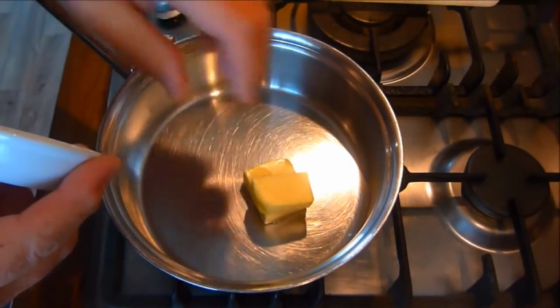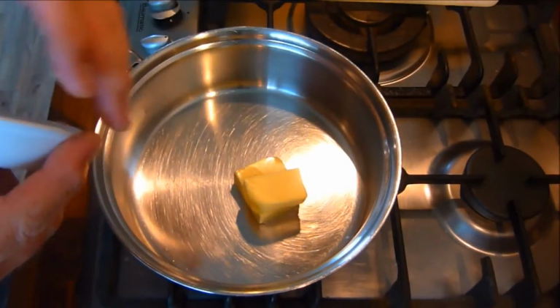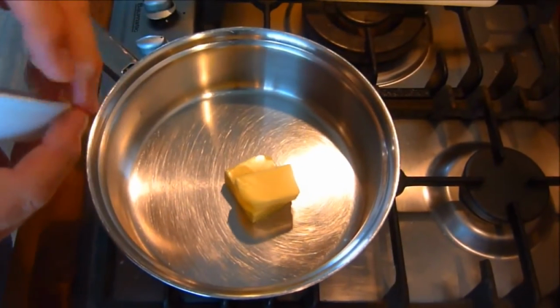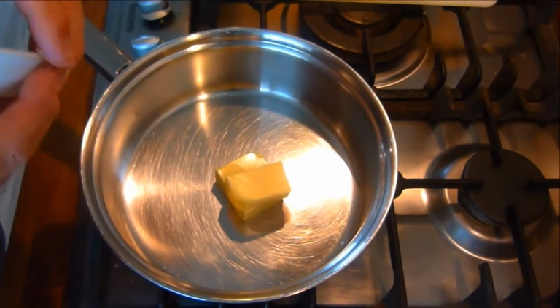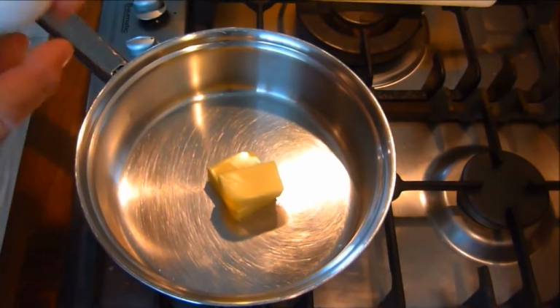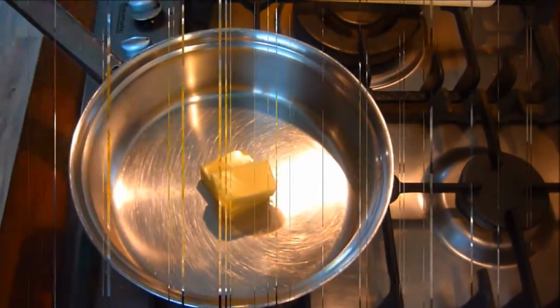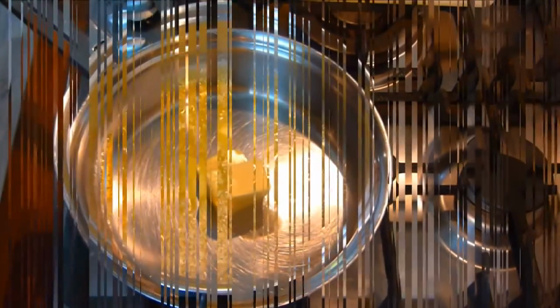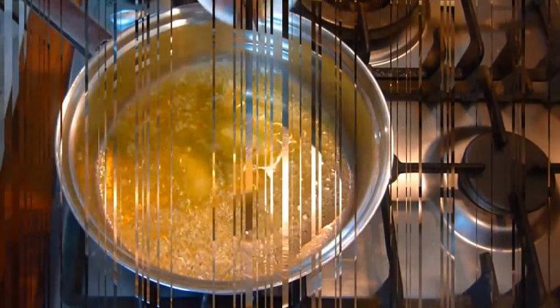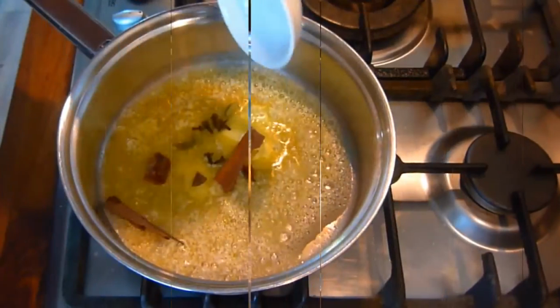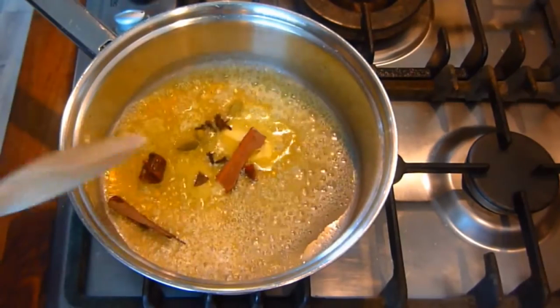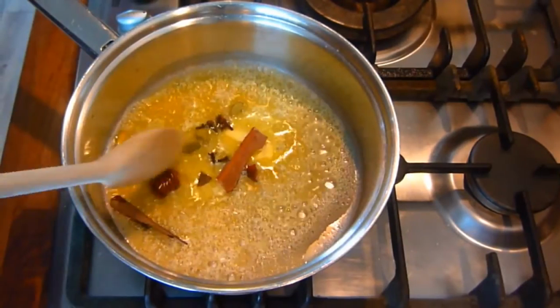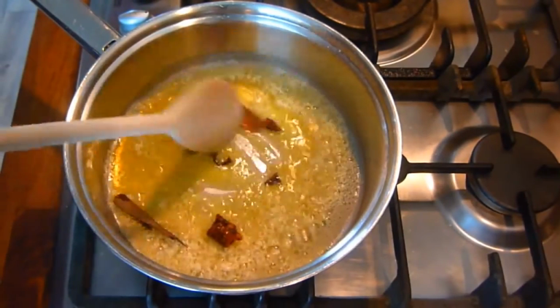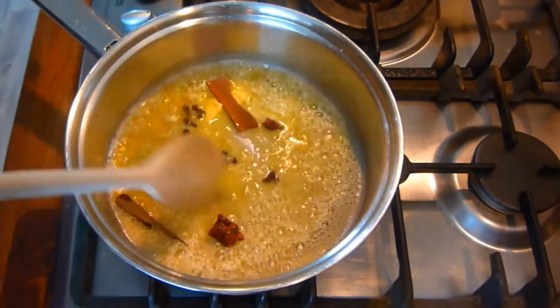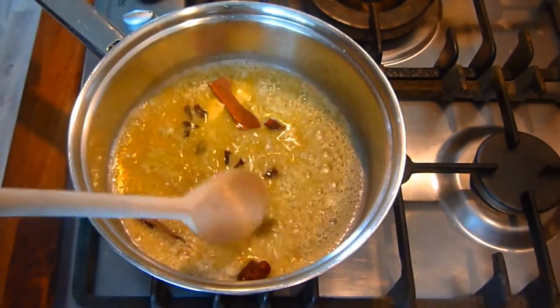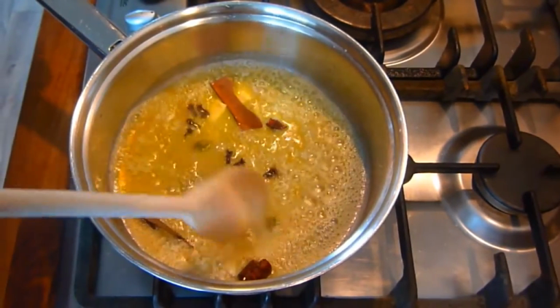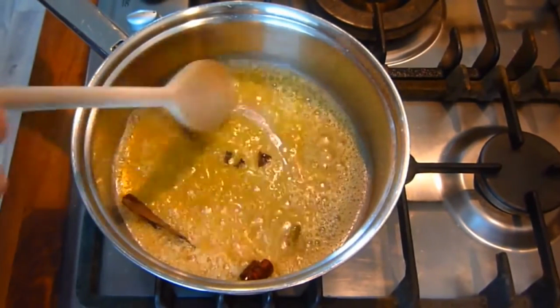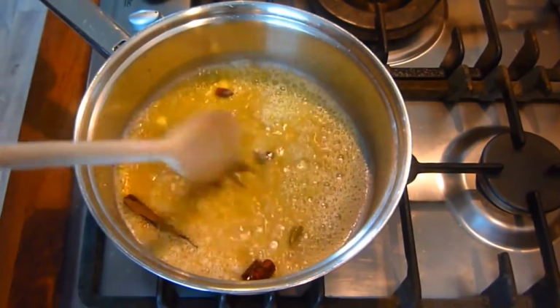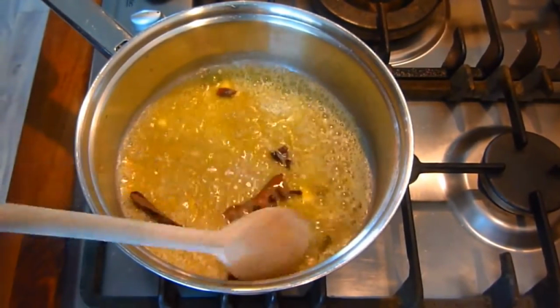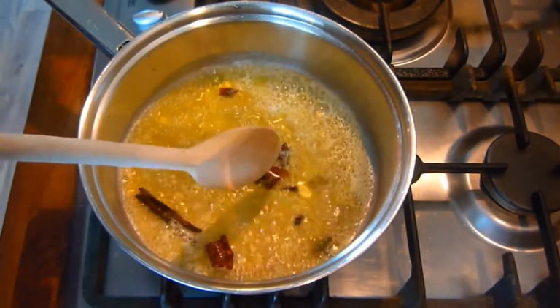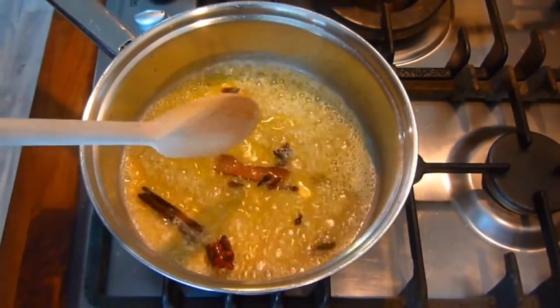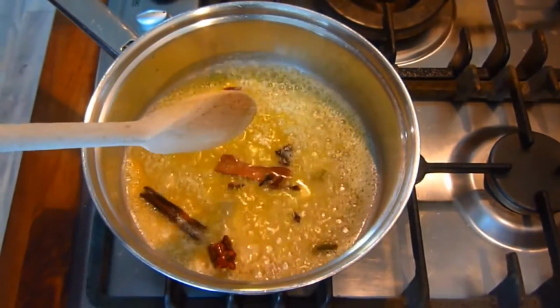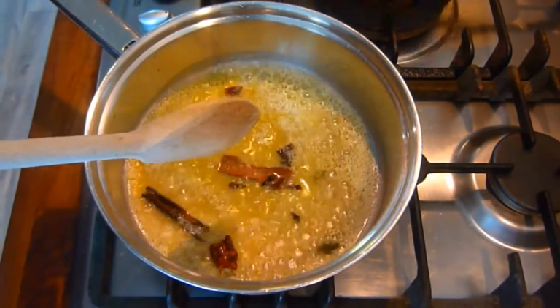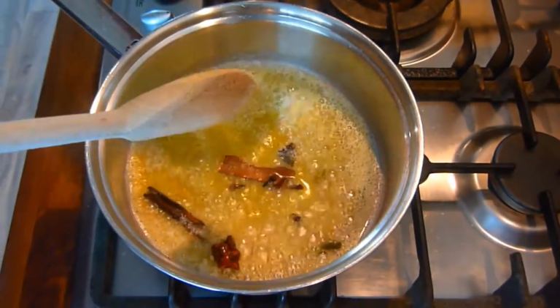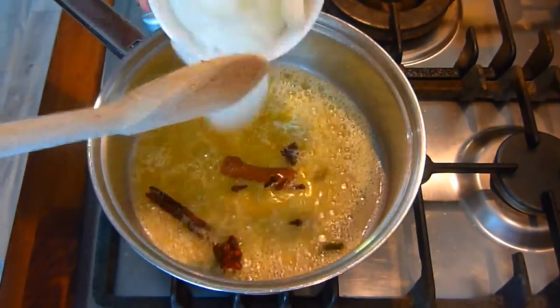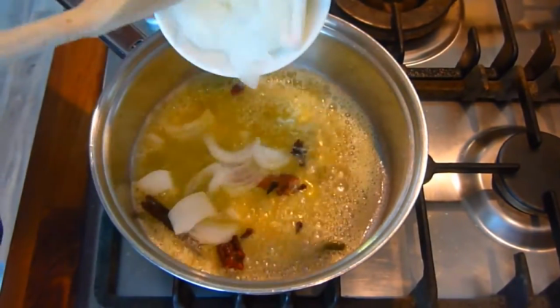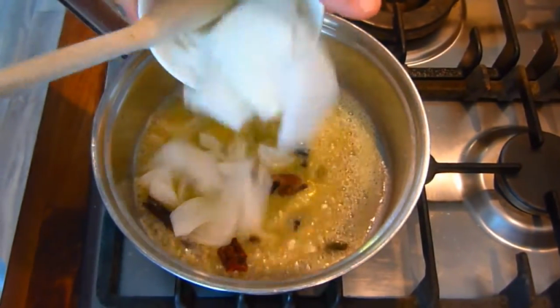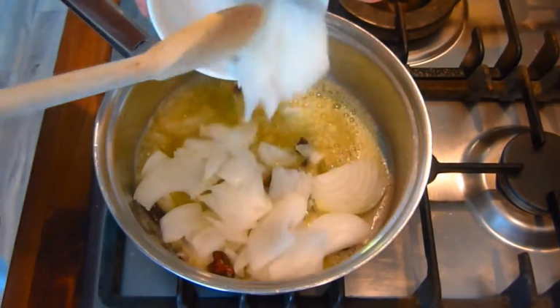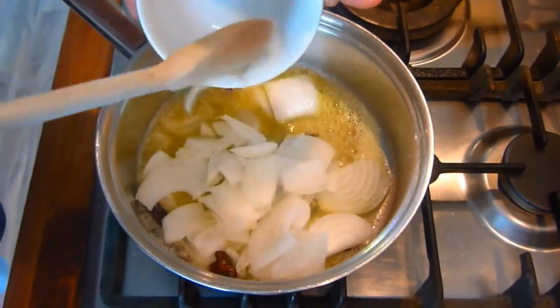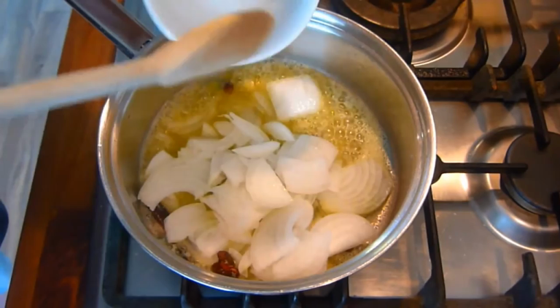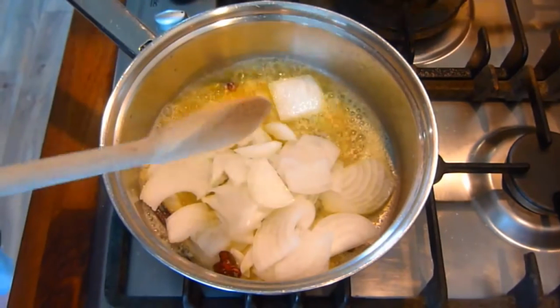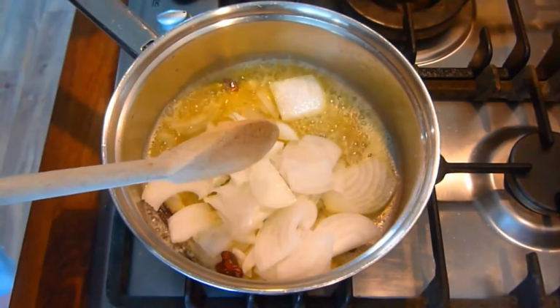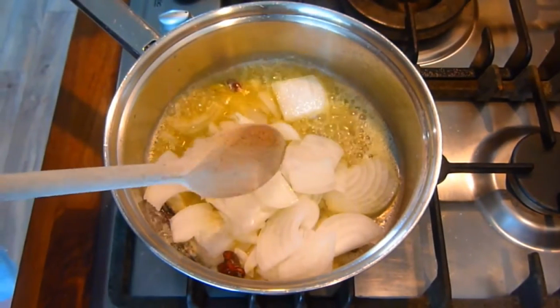Next we melt the butter in the pan, add the cinnamon, cardamom, and cloves, and fry for a minute or two. Then we add the onions.